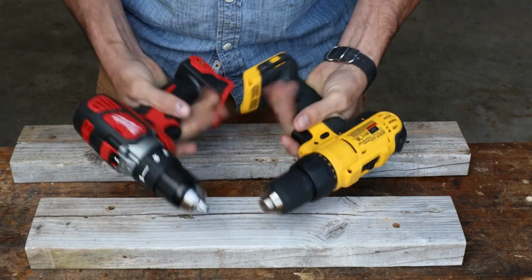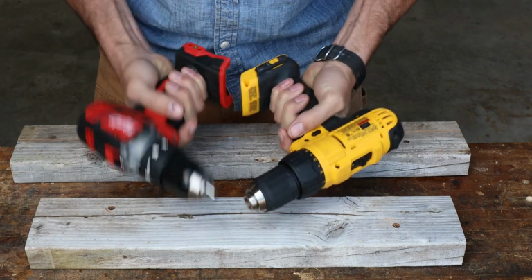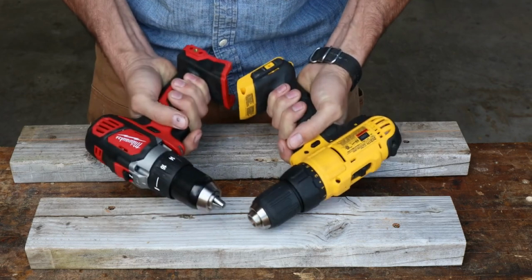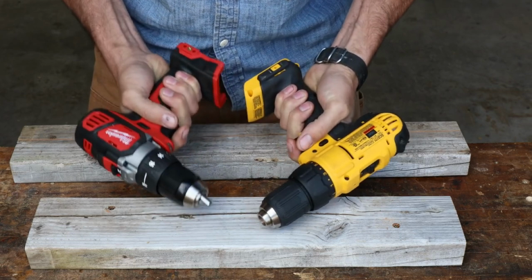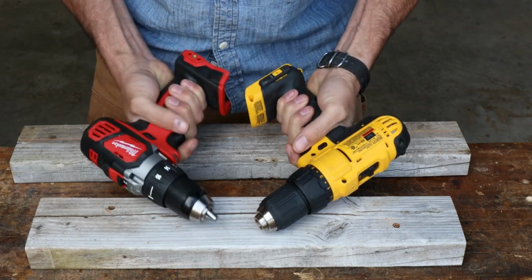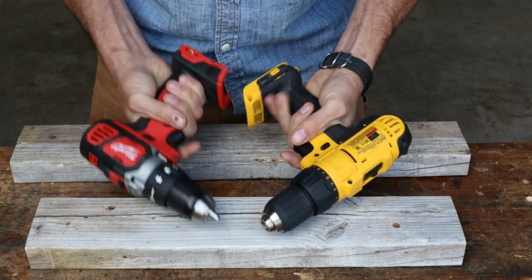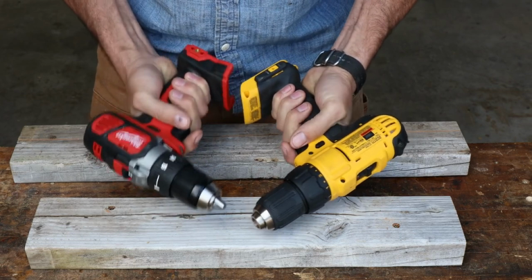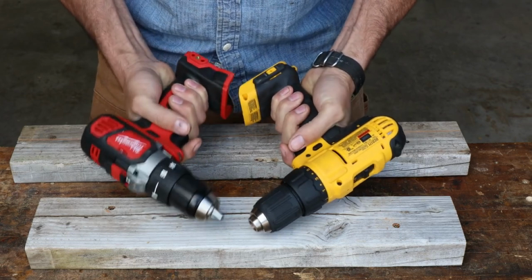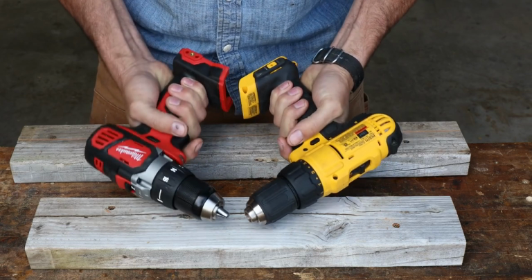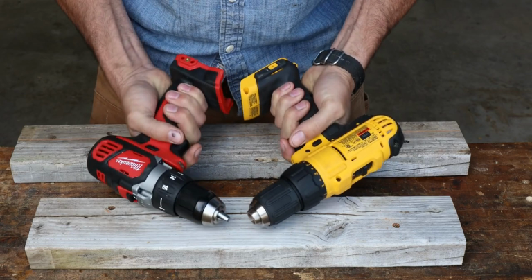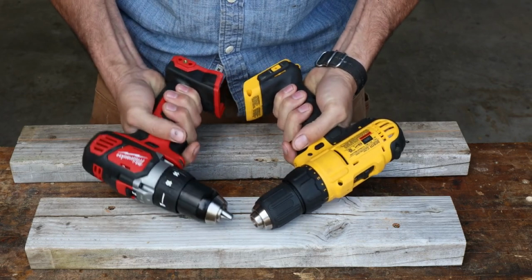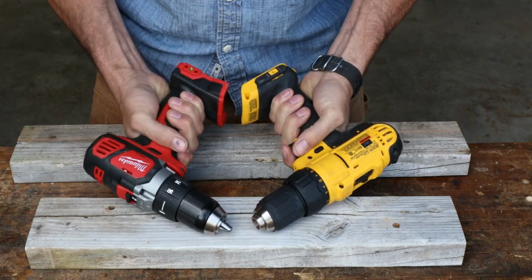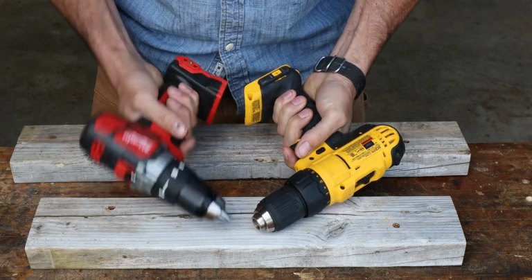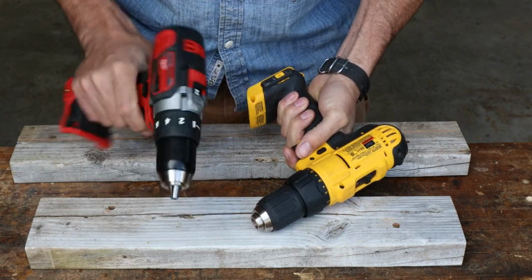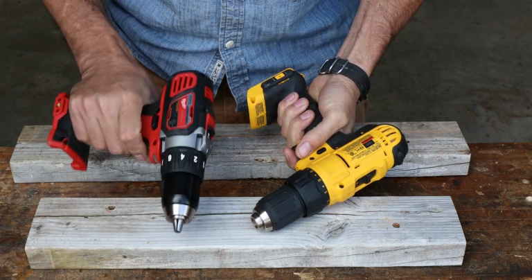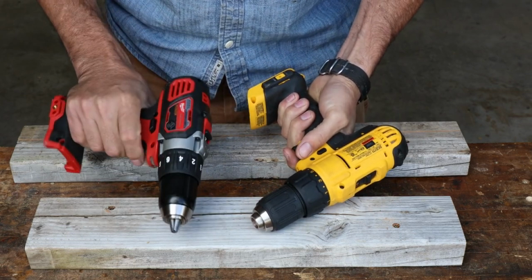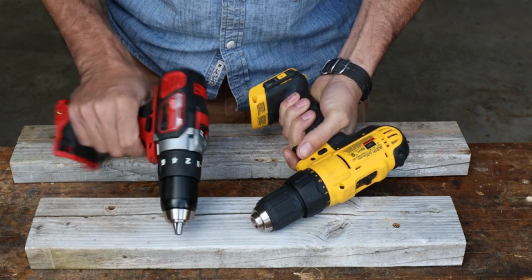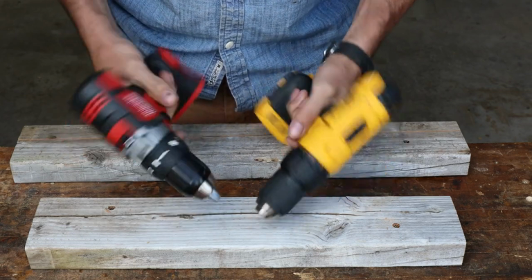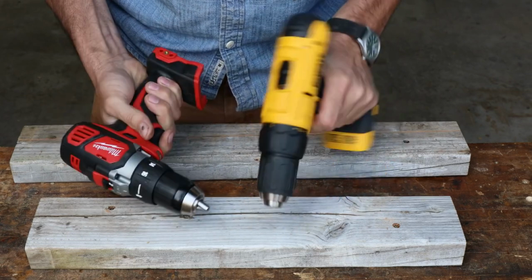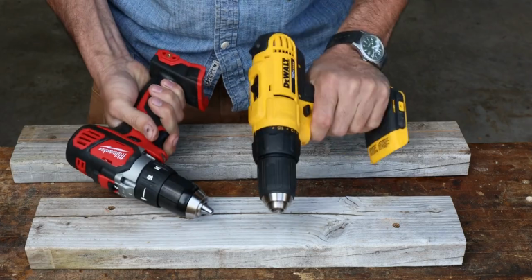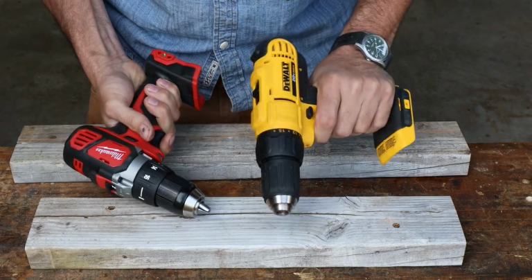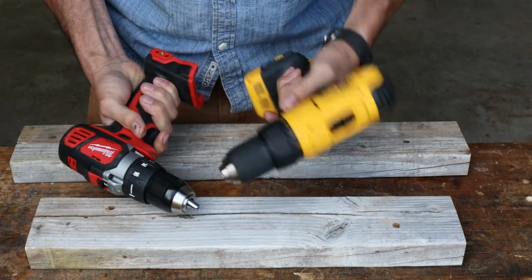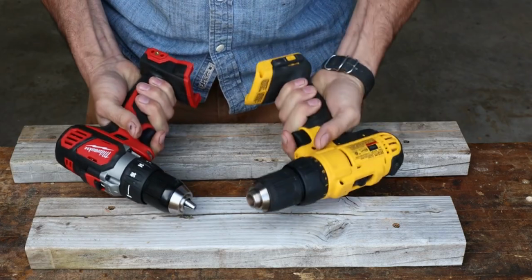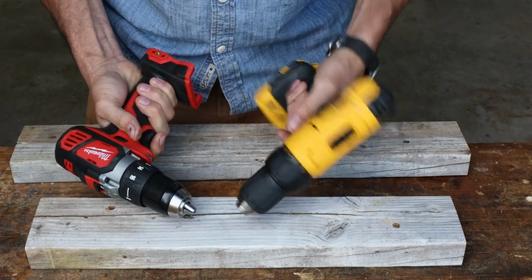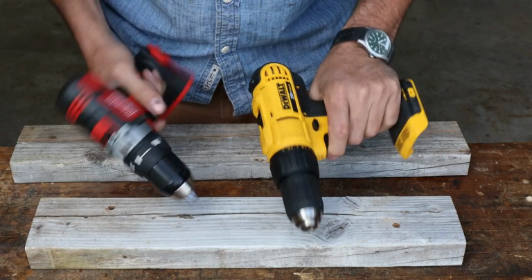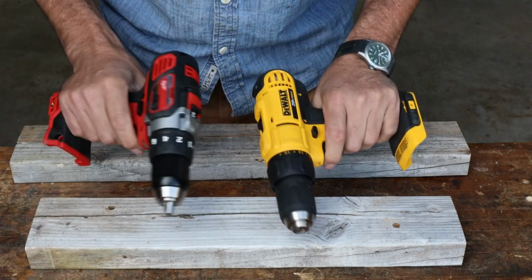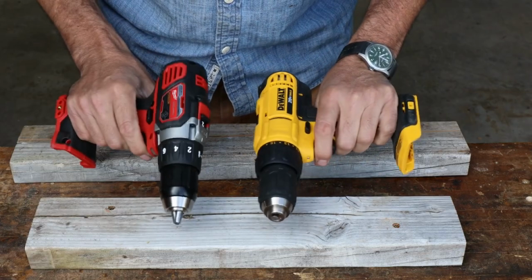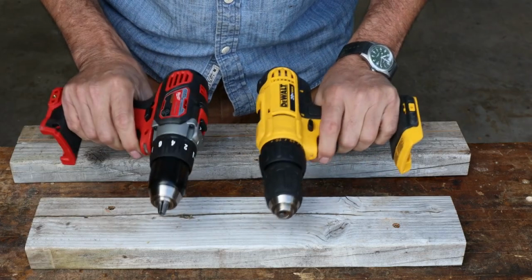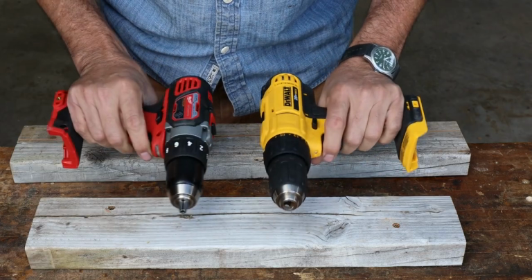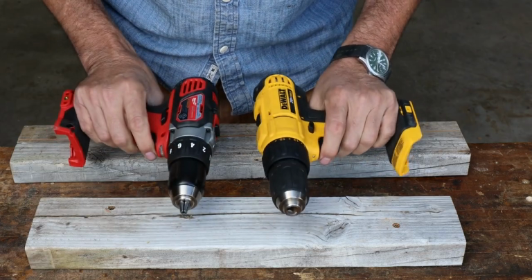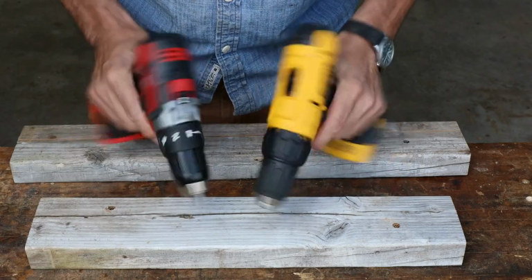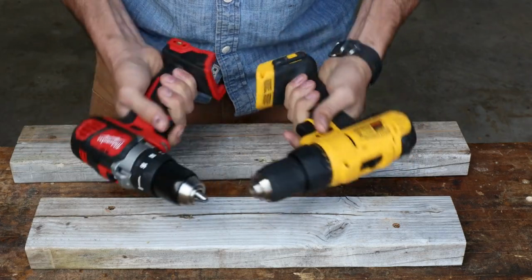Both of them have clutch chucks, going up to 16. Both of them go to 16. Low speed, high speed — a little bit shorter throw on the DeWalt. But overall they look pretty nice. I'd have to tip my cap to the Milwaukee — it just feels better, feels a little bit more solid. I like it better. If I just grab them, the Milwaukee gives me the warm and fuzzy. I do prefer the Milwaukee, but I don't dislike the DeWalt. They both seem to be pretty good.